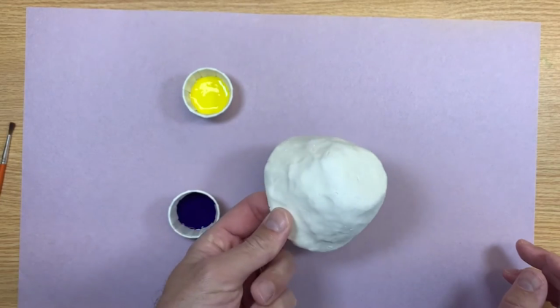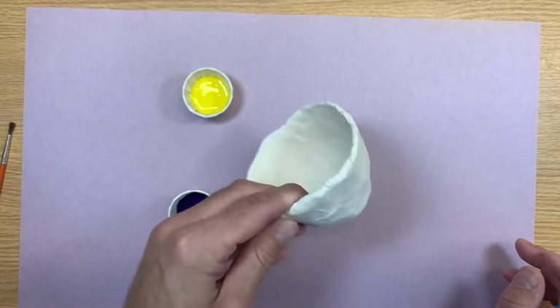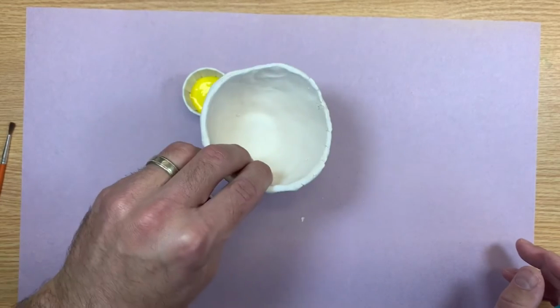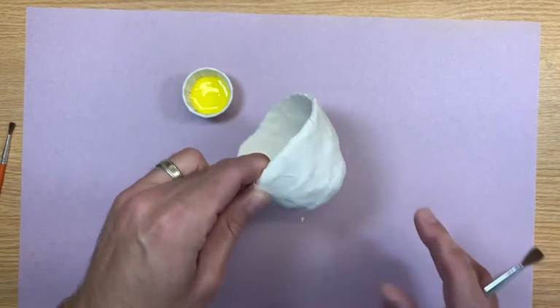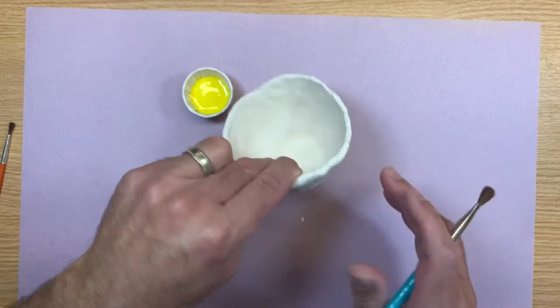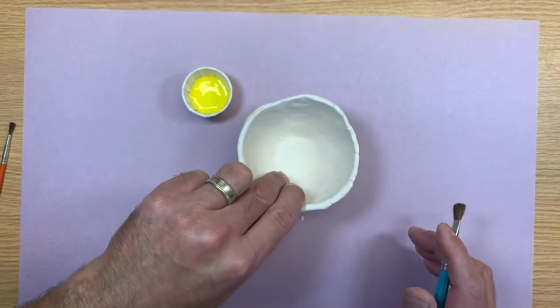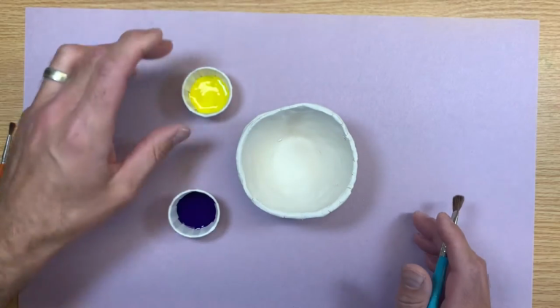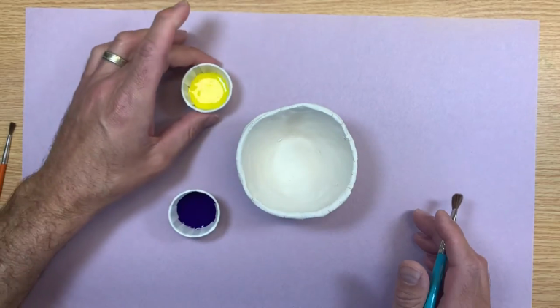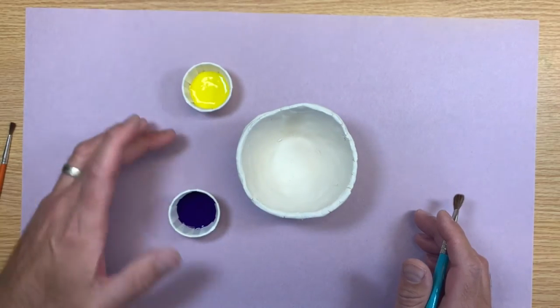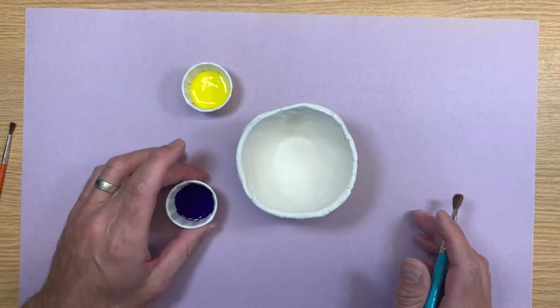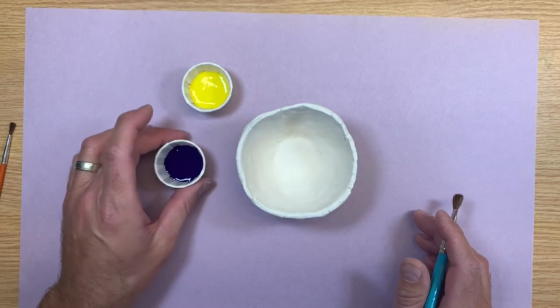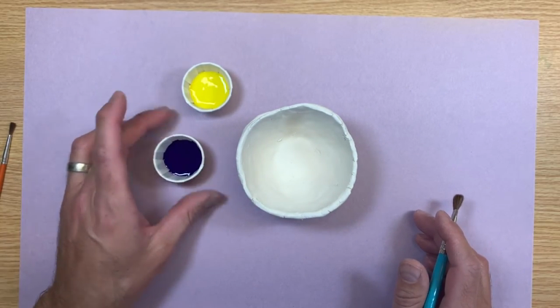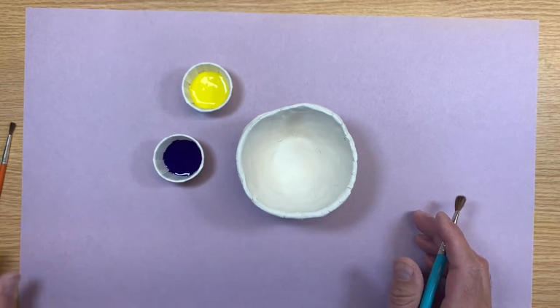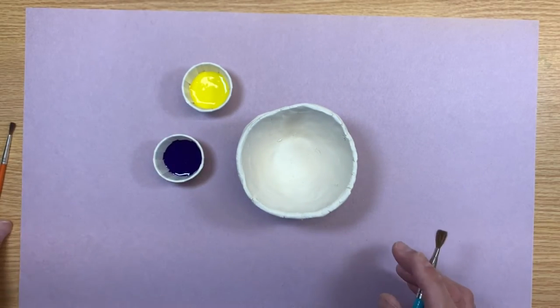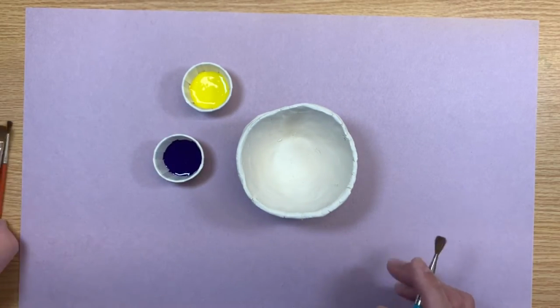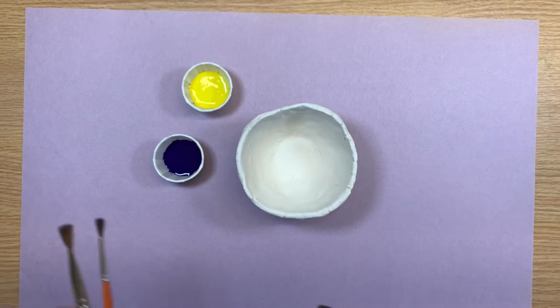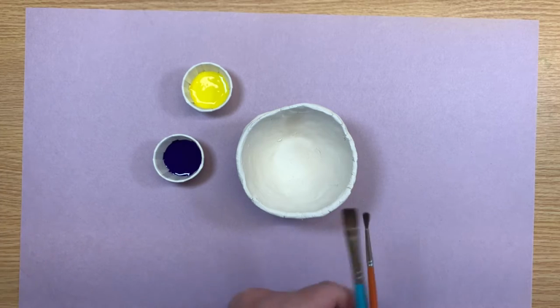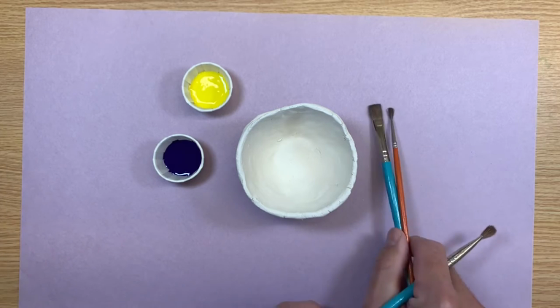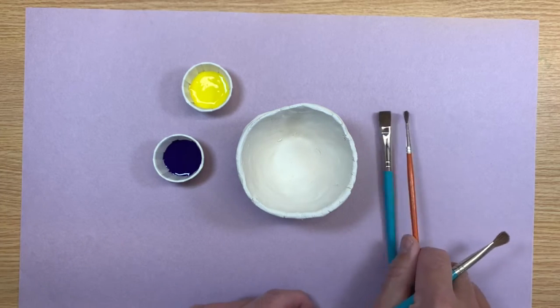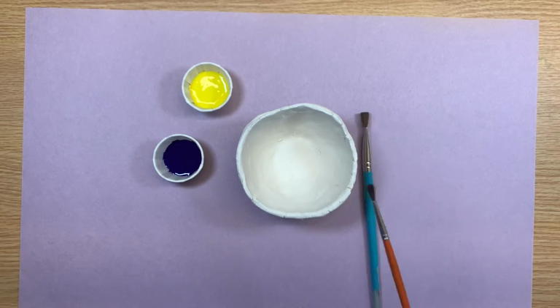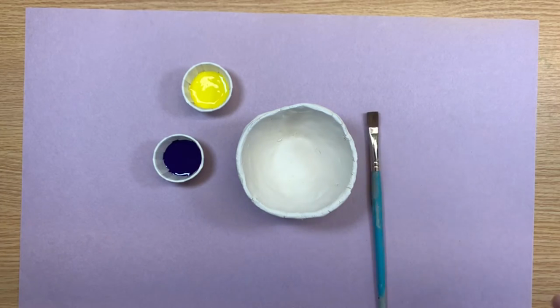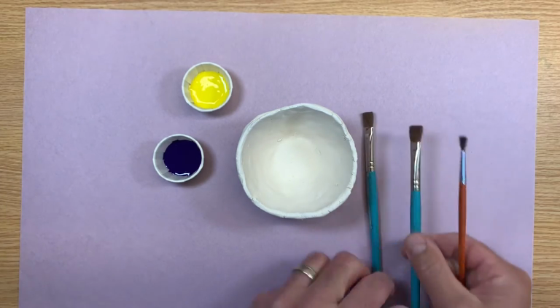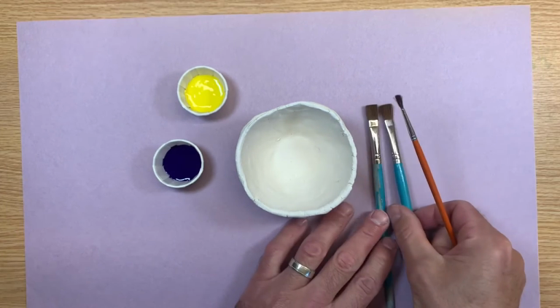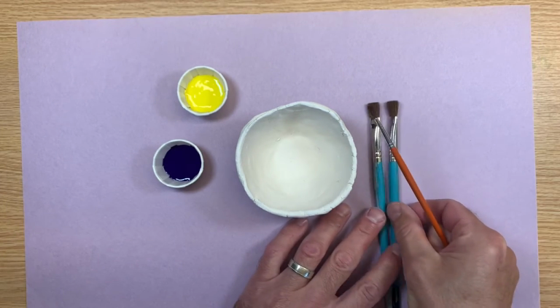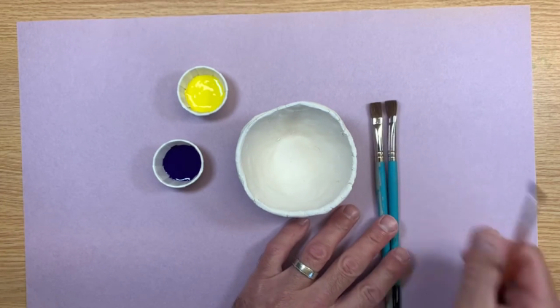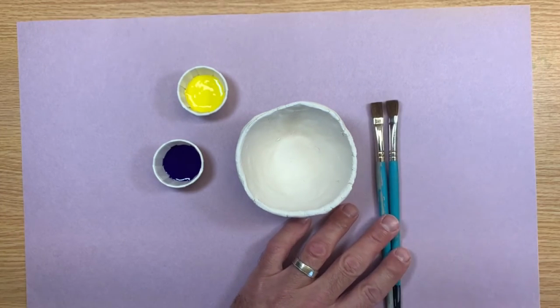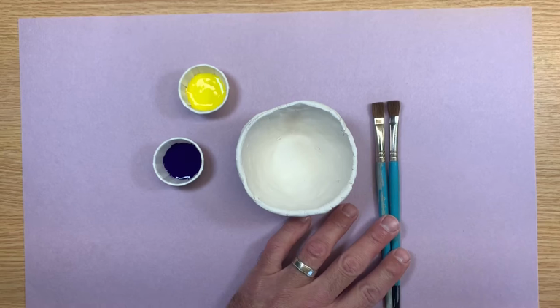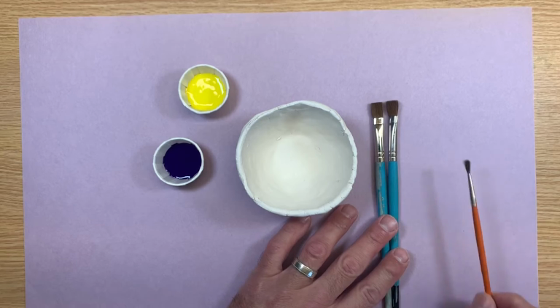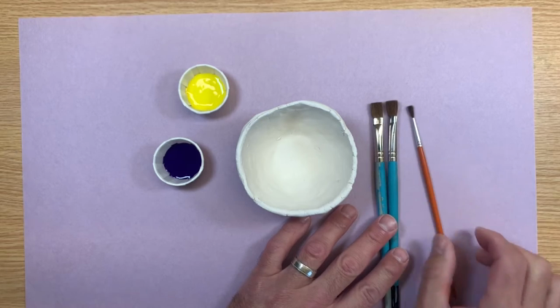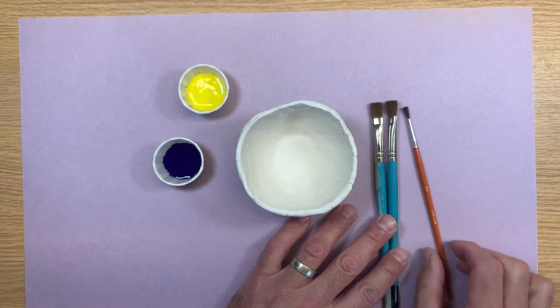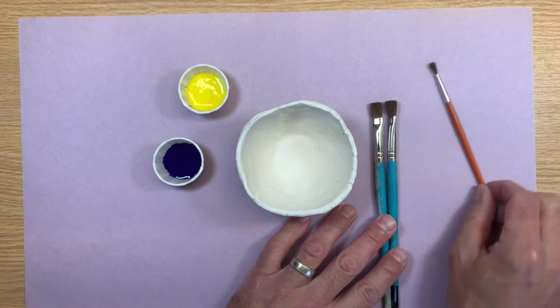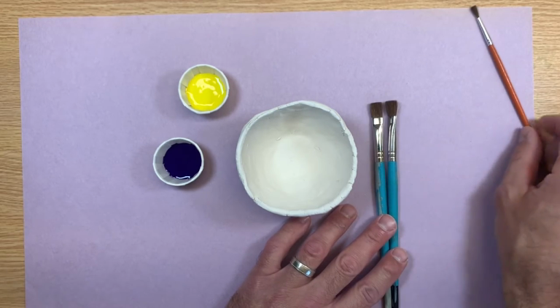So here I have my pottery. I have two colors that I chose, purple and yellow, and I got two bigger flat brushes and then one smaller brush. I'll save that for later.